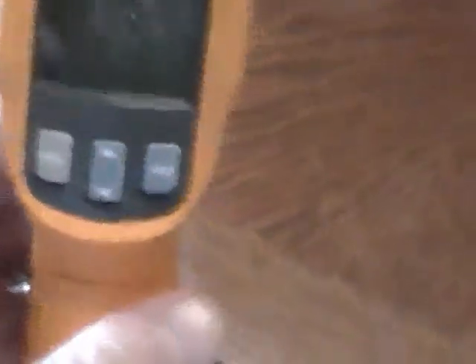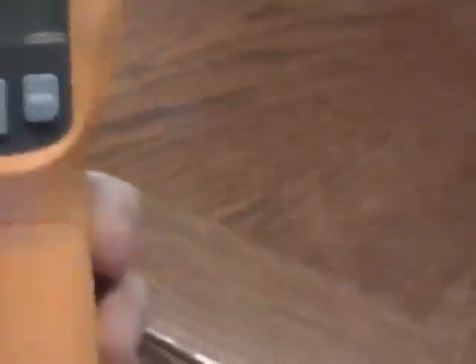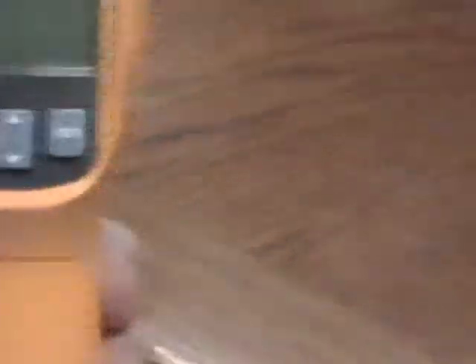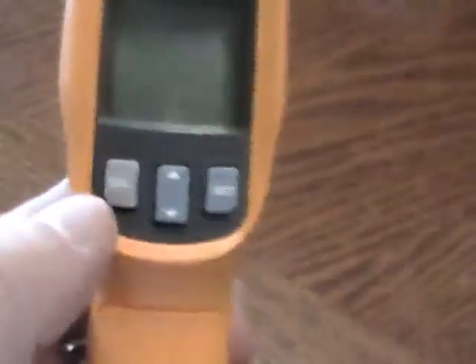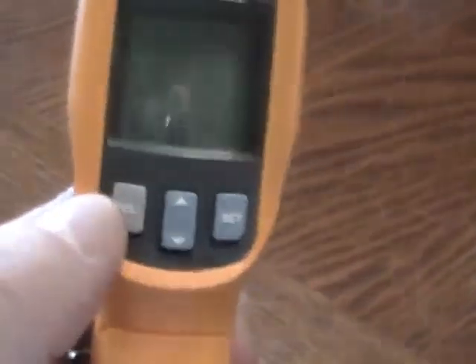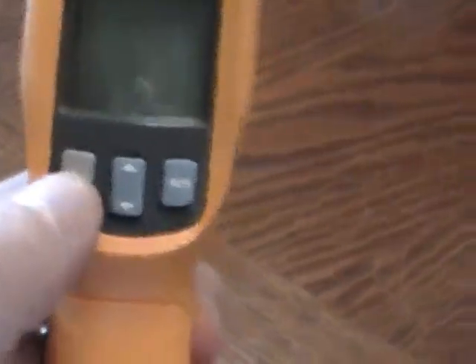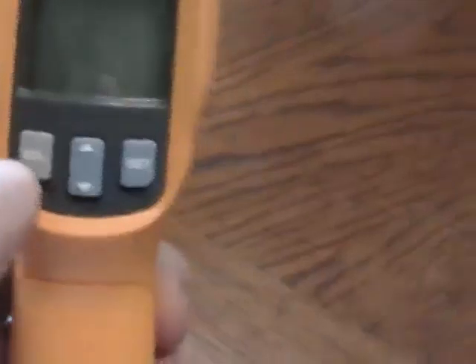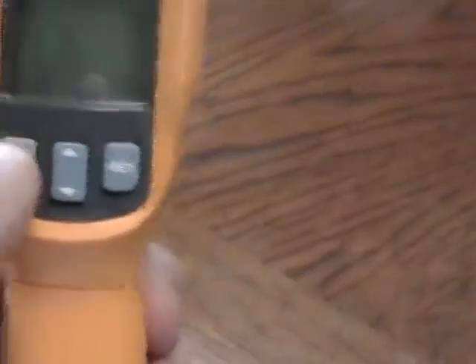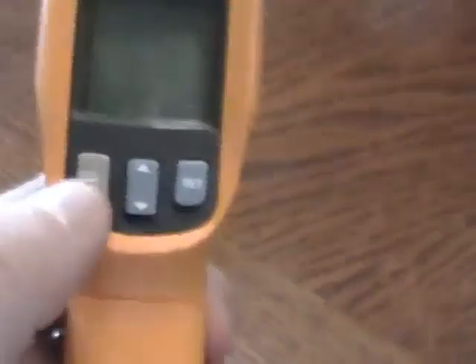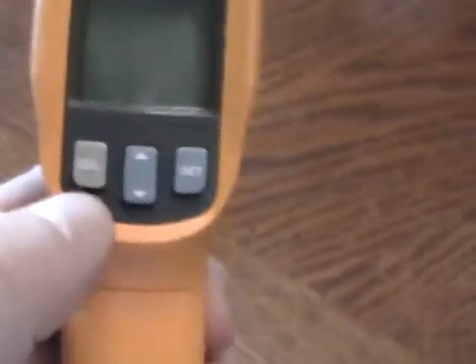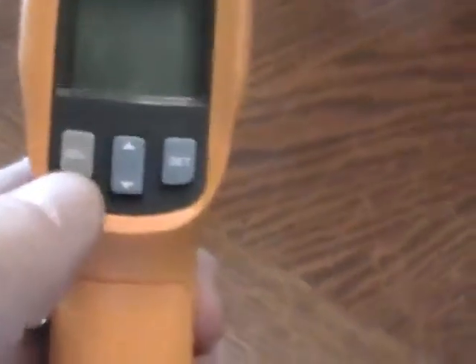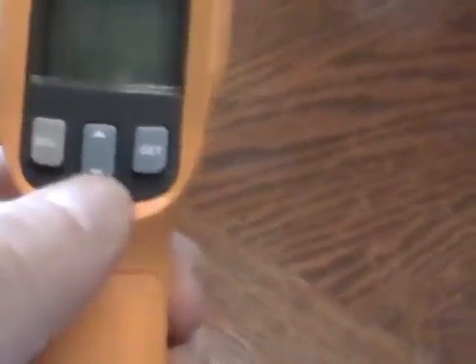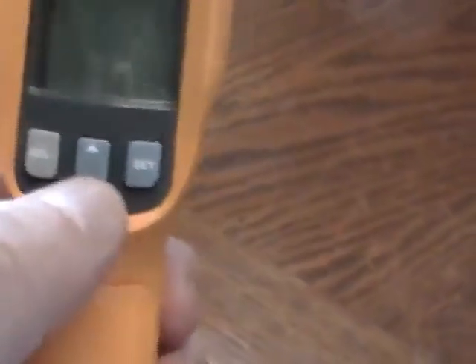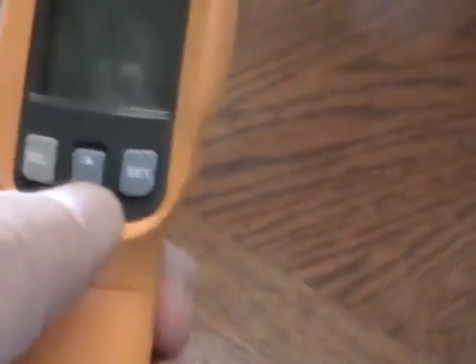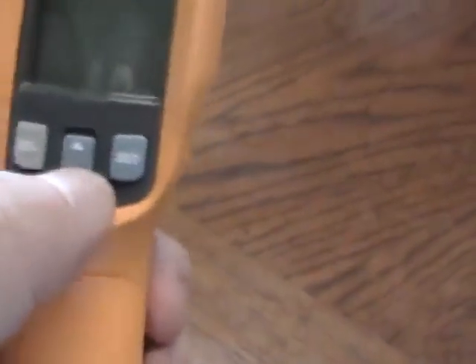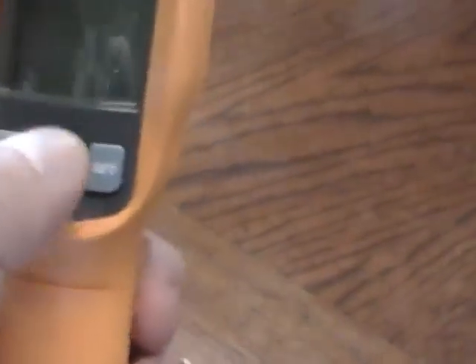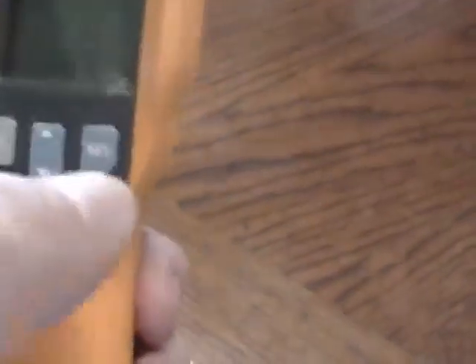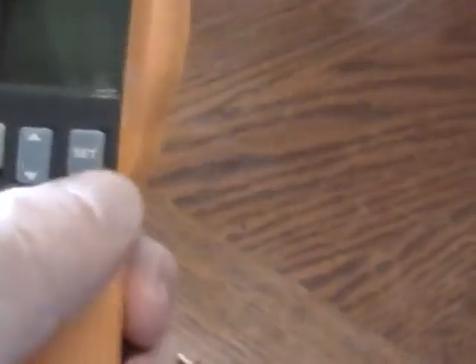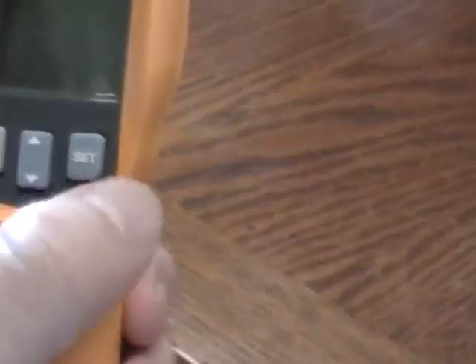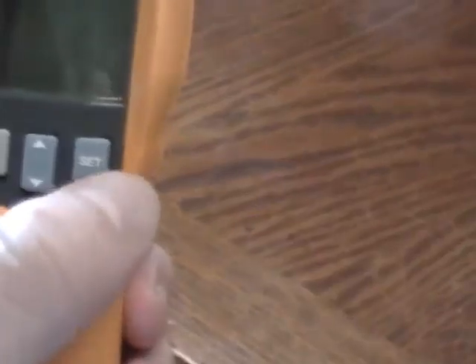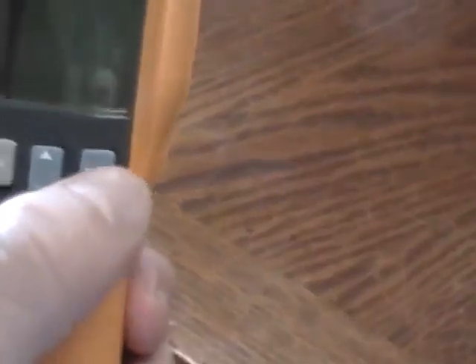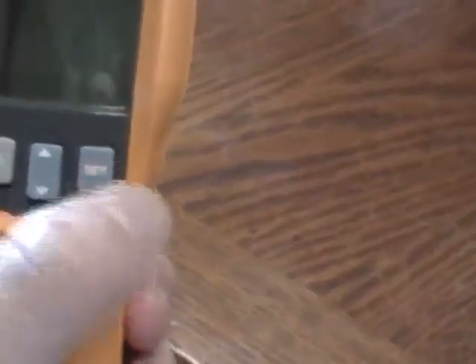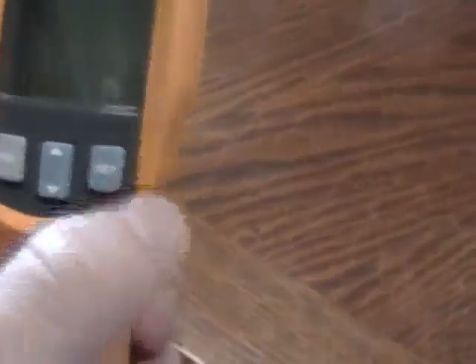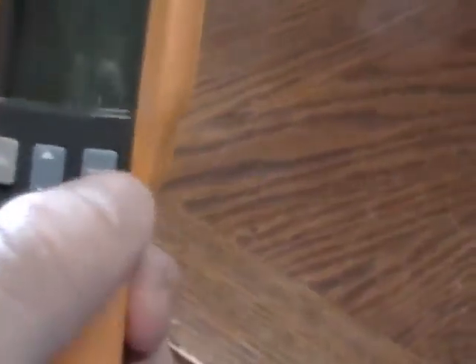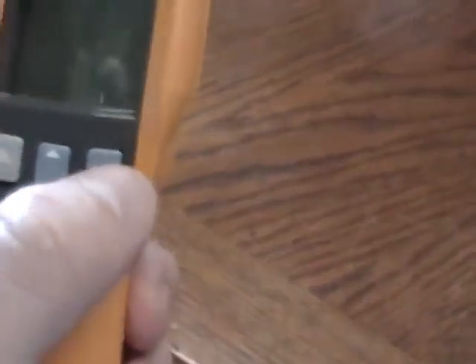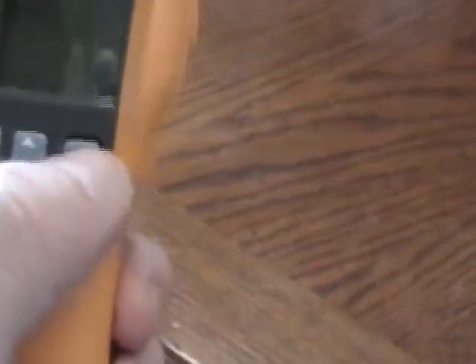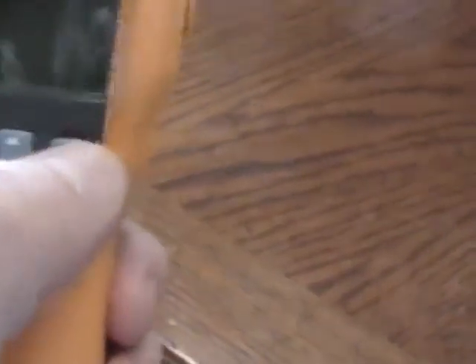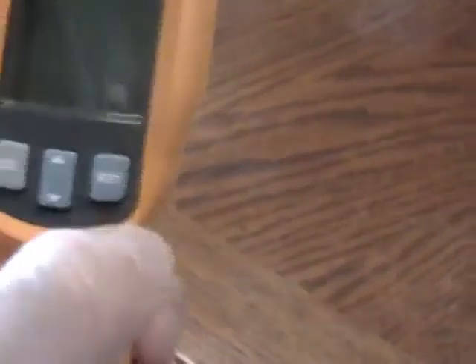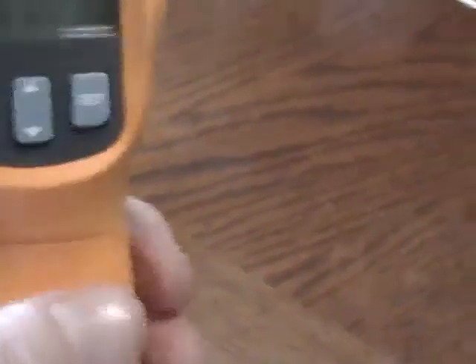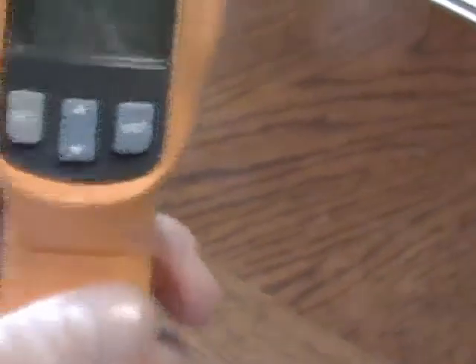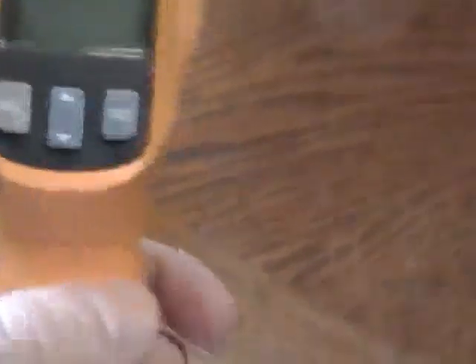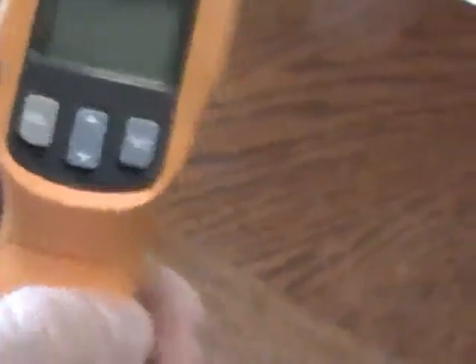On the back you have three buttons. This one is SEL, which means select. Then you have an up and down button — those are used for only one purpose. And then you have SET.